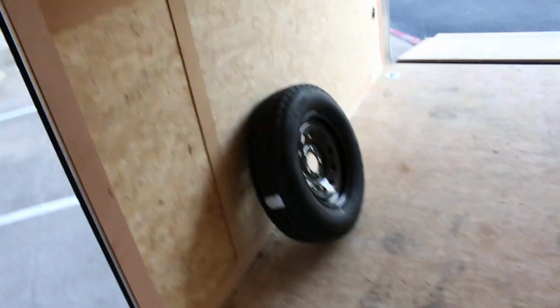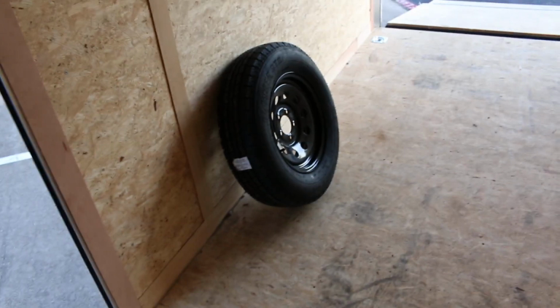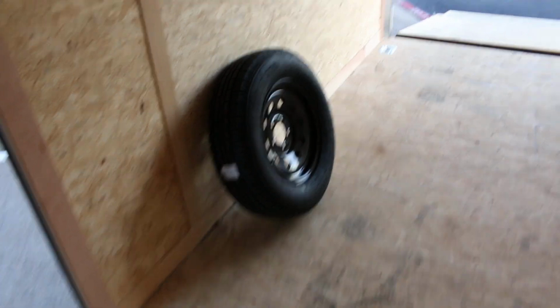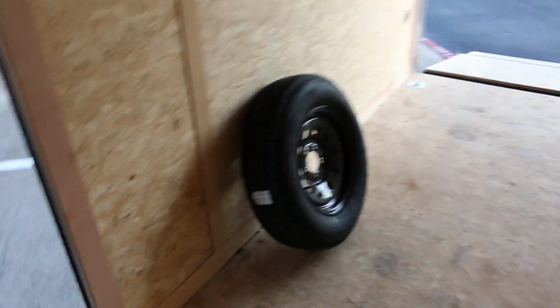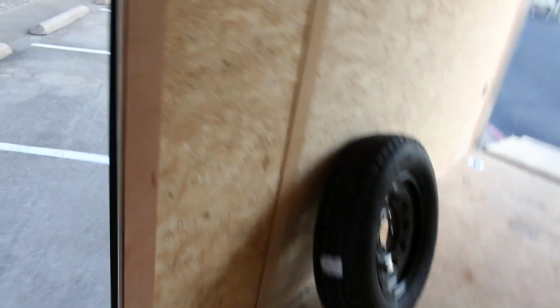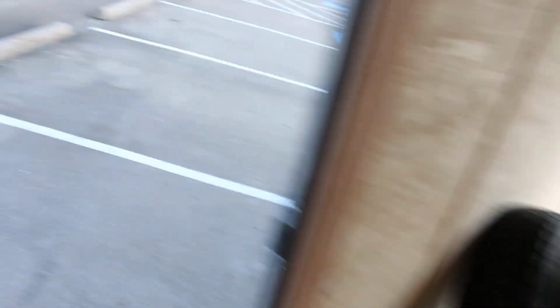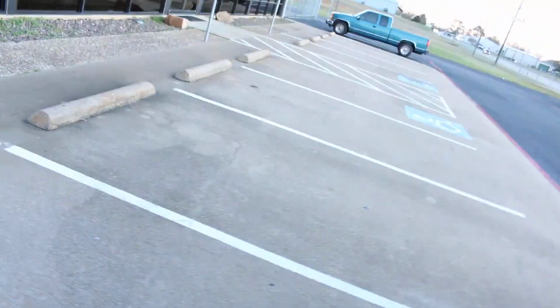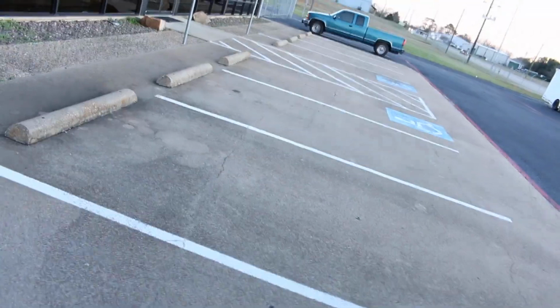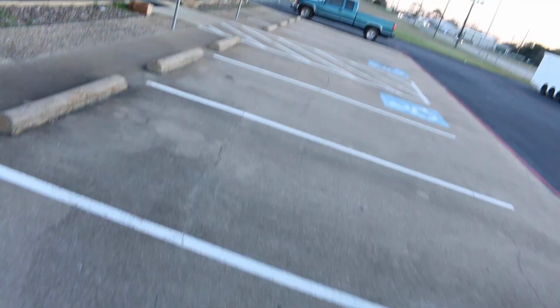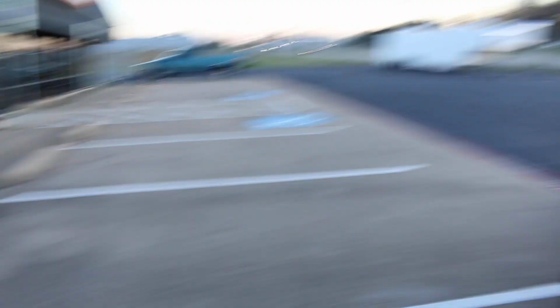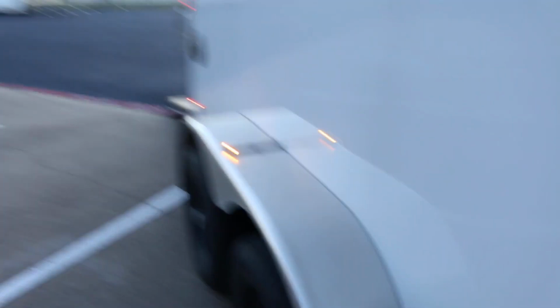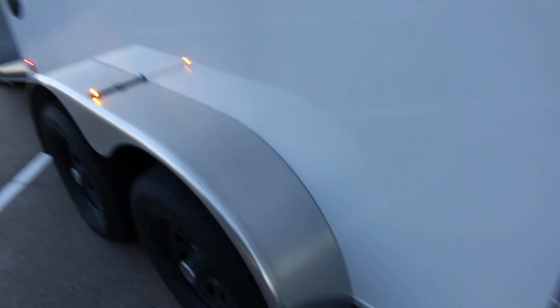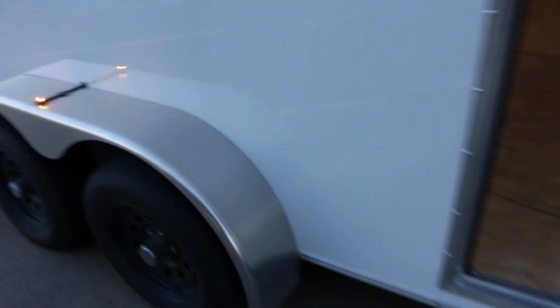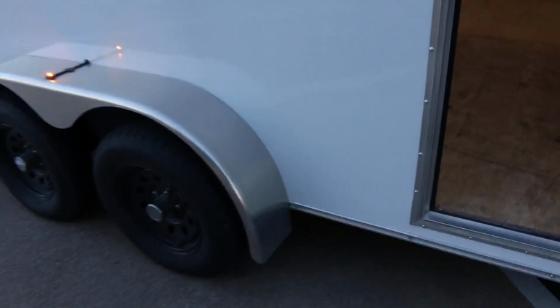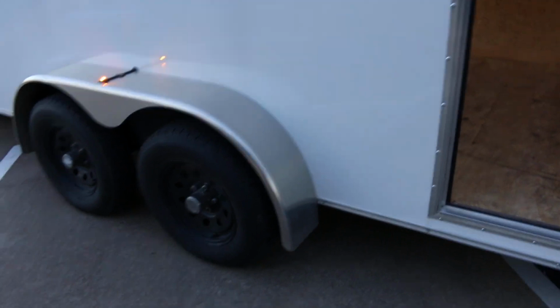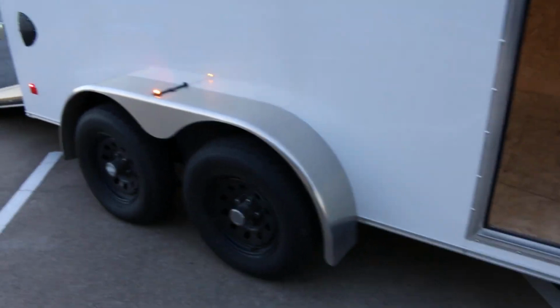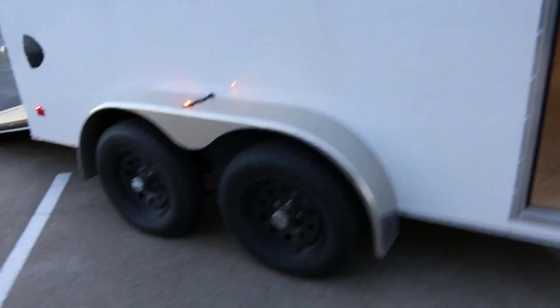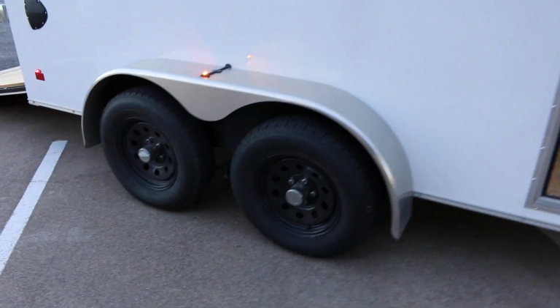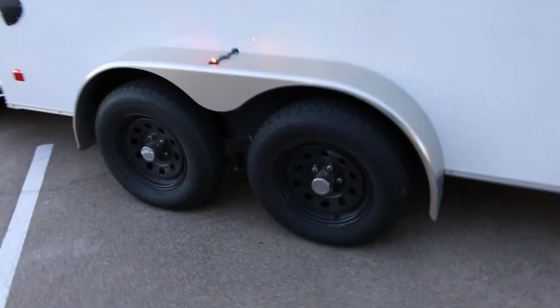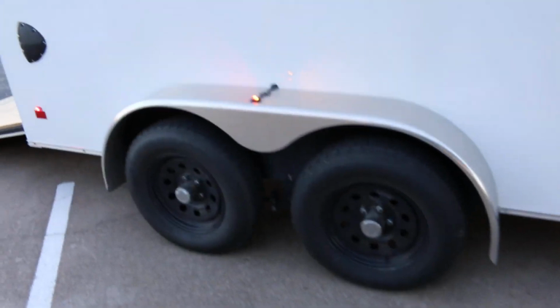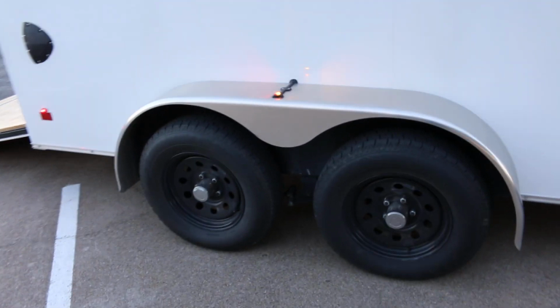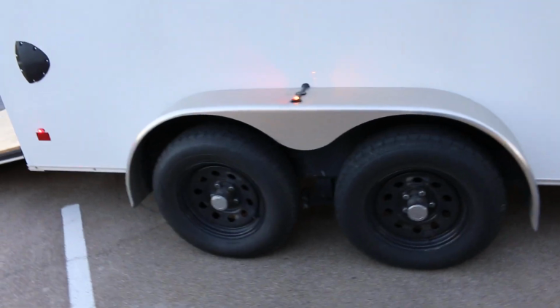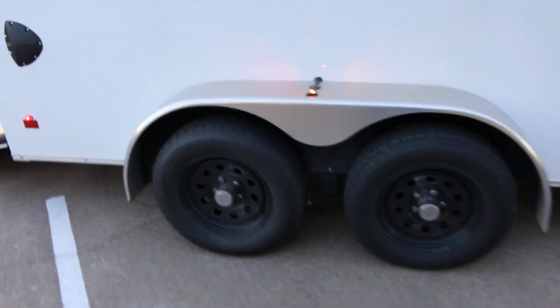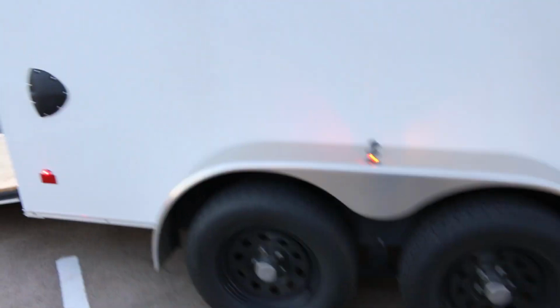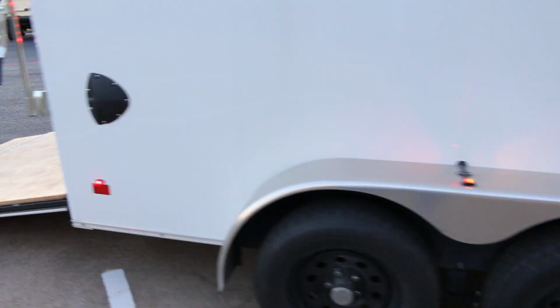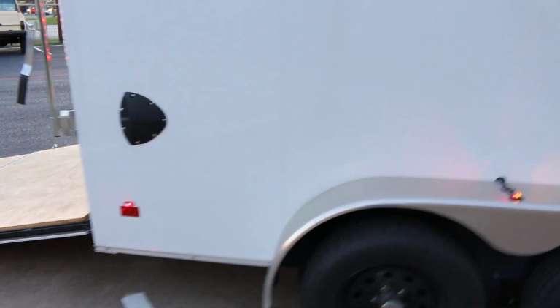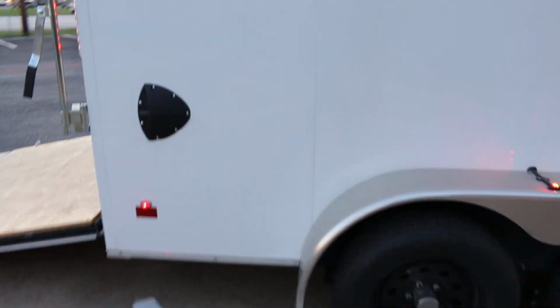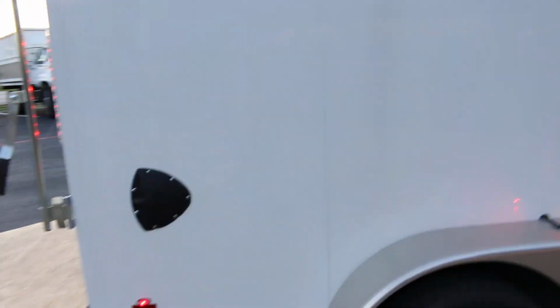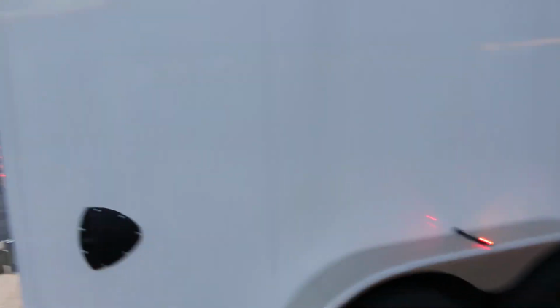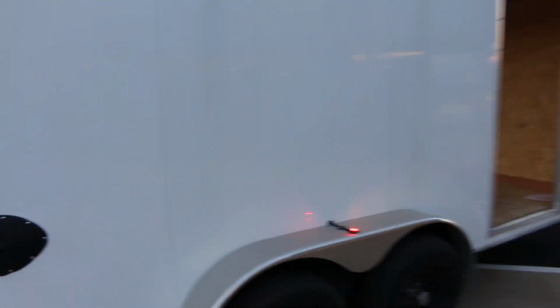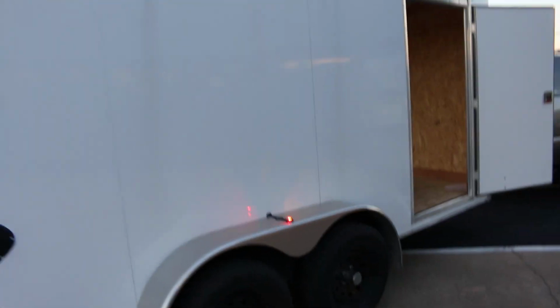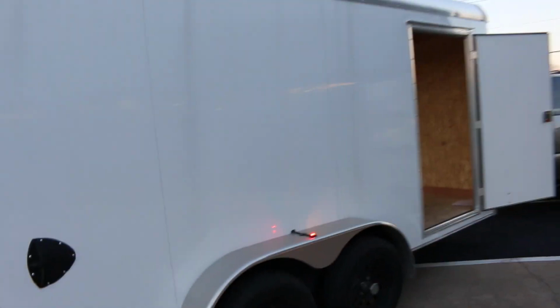It's got a spare tire, aluminum fenders, all the lights are LEDs, and it's twin 3,500-pound axles, so it's 7,000 GVW, so it can handle some weight.